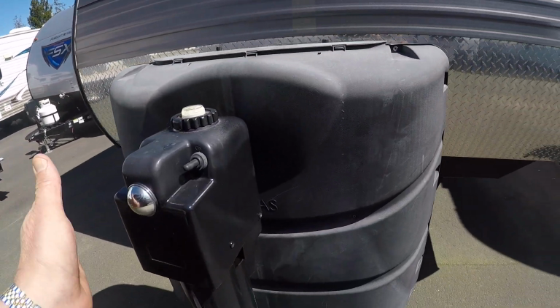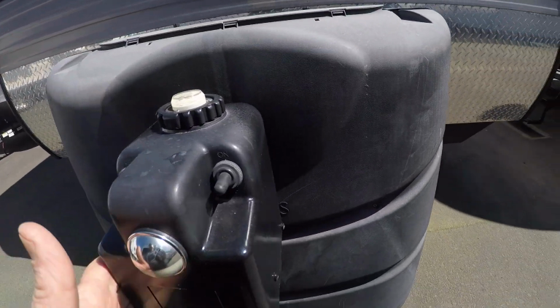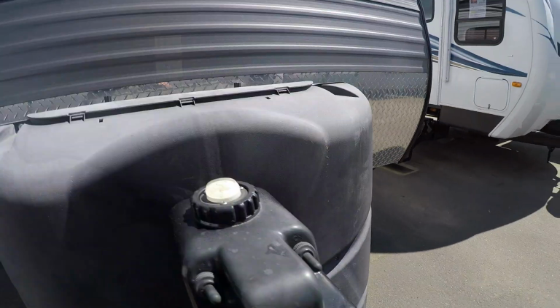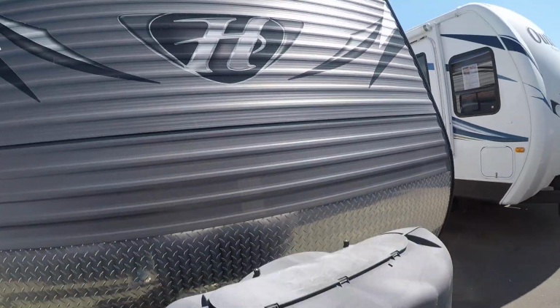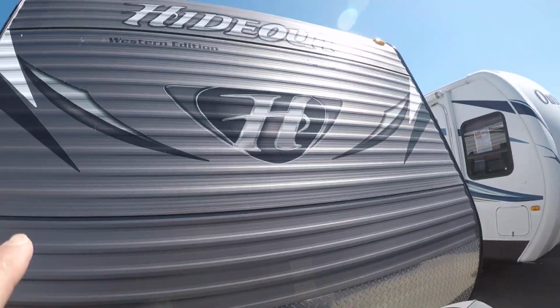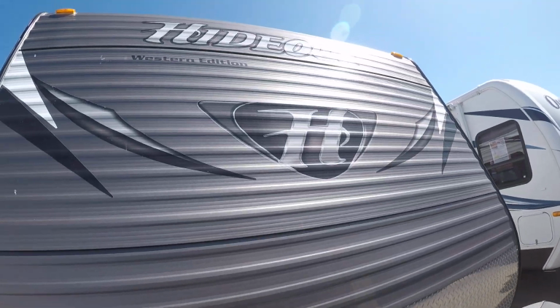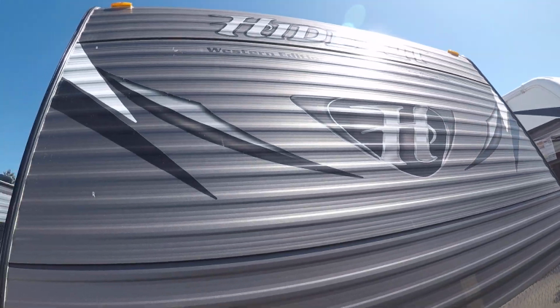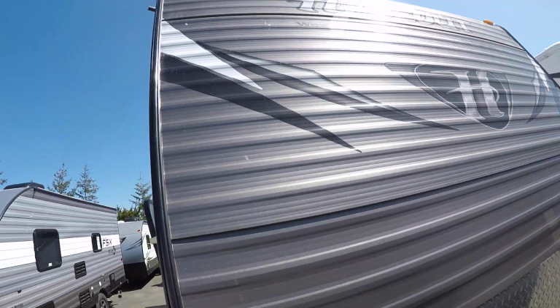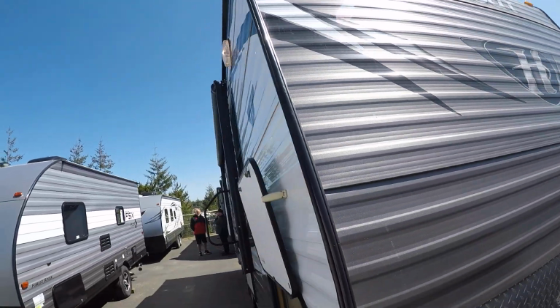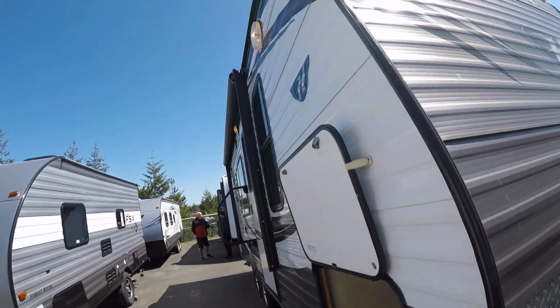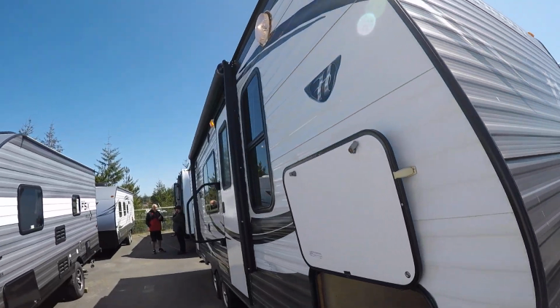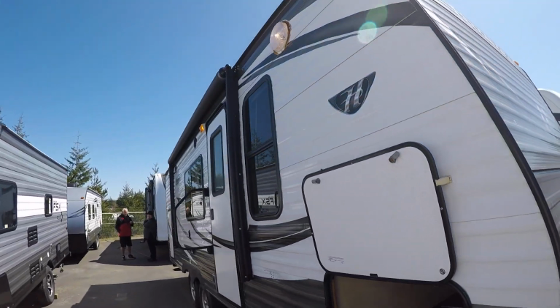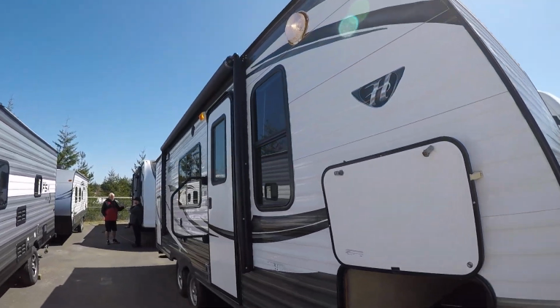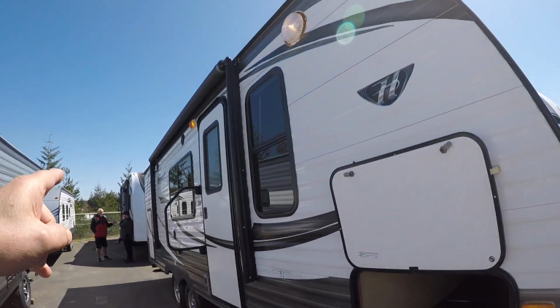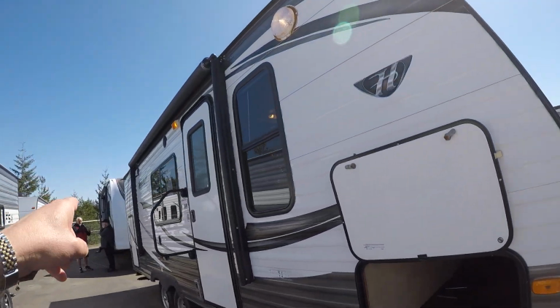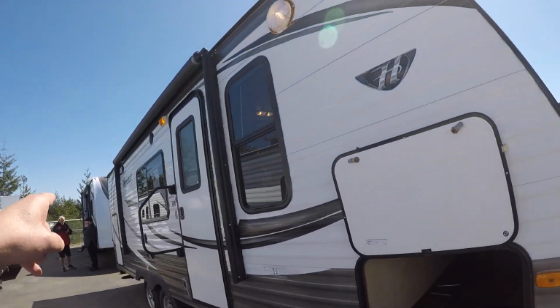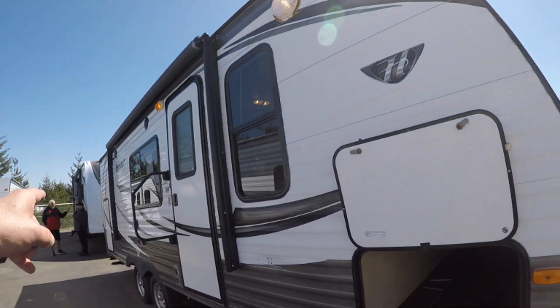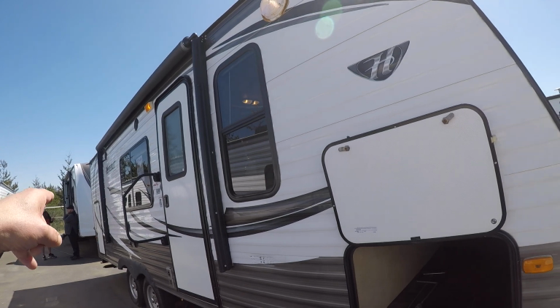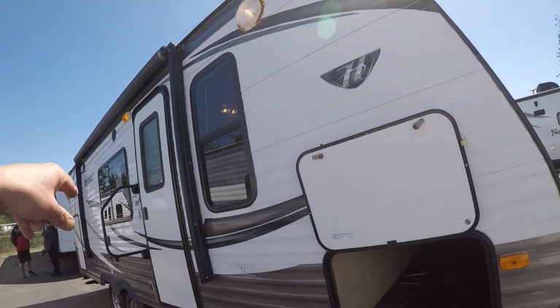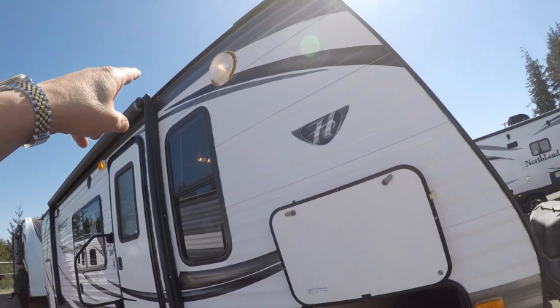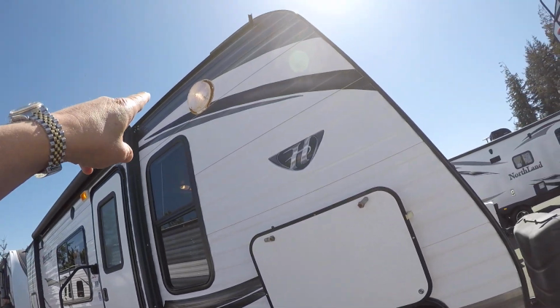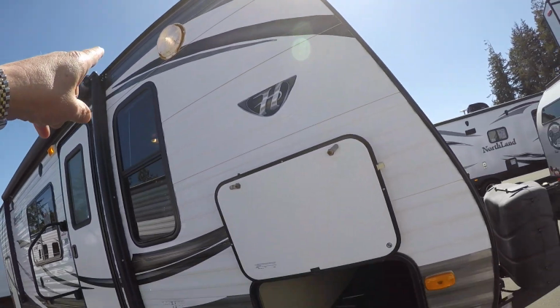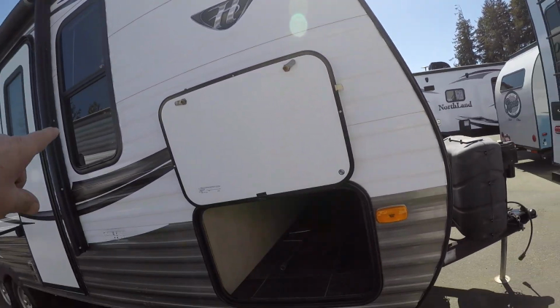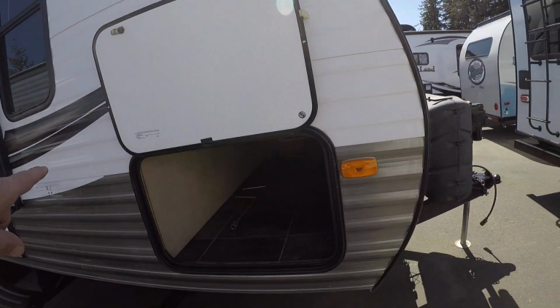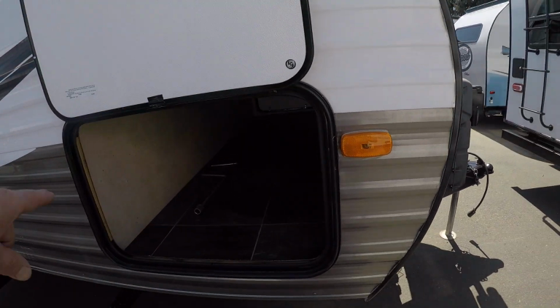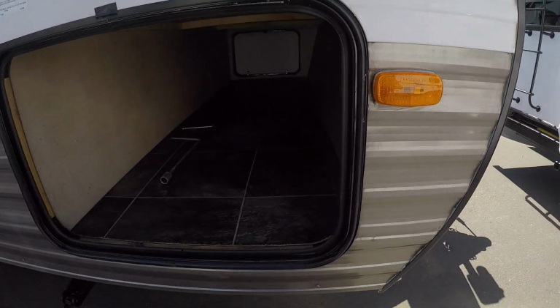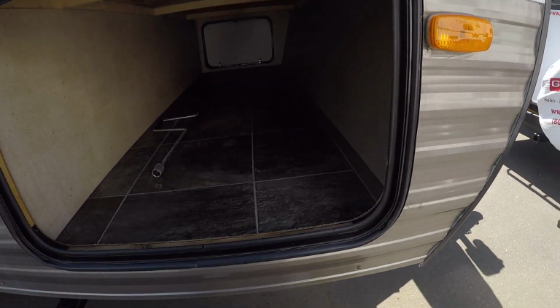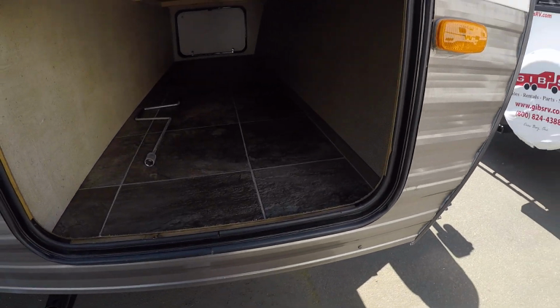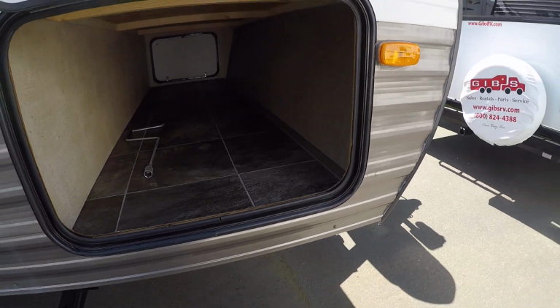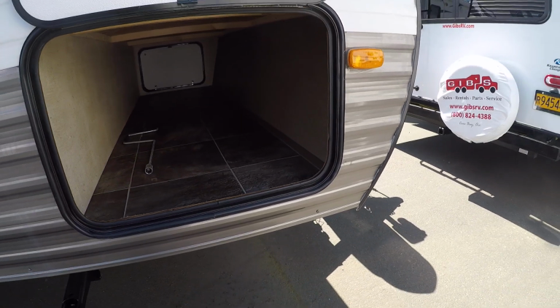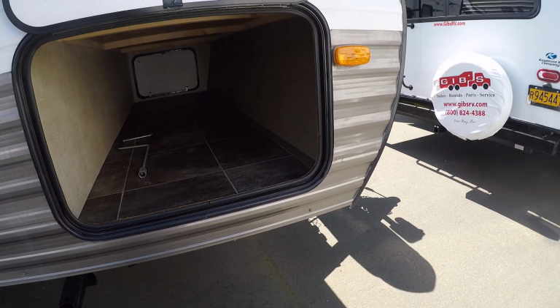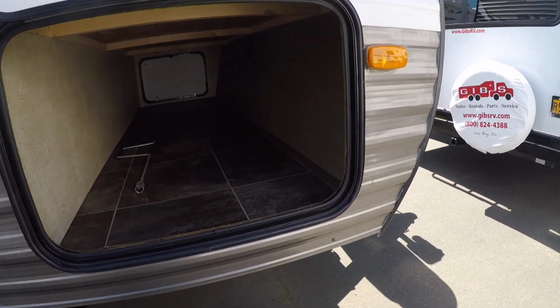Power hitch jack. Got the big H on its chest right up front here. Down the side, we've got a big power awning, outside speakers, and there's a step light out here, as well as a huge compartment for that big 48-quart cooler.